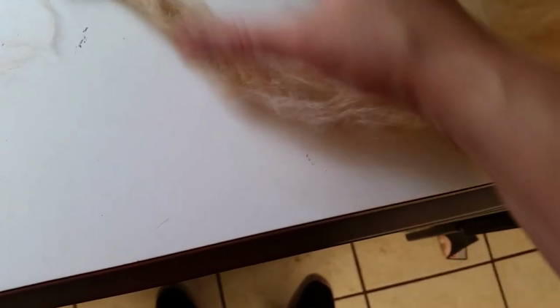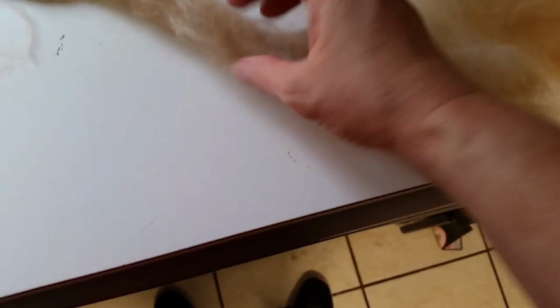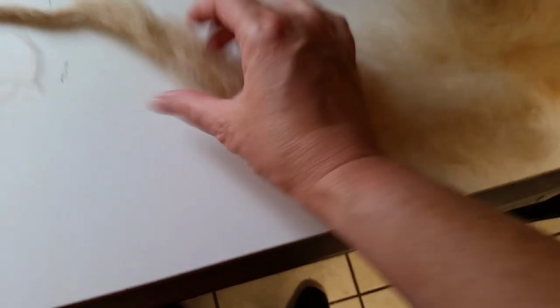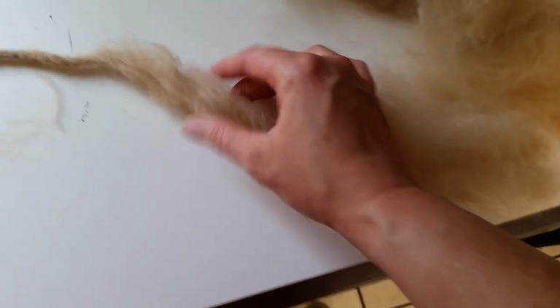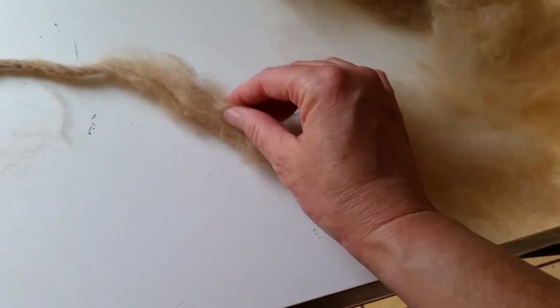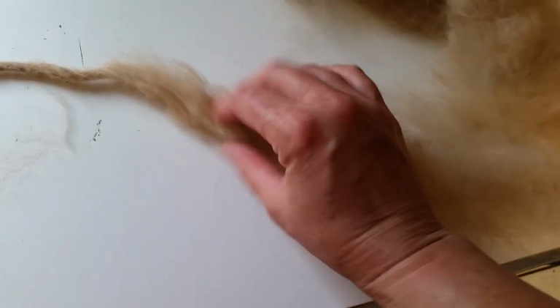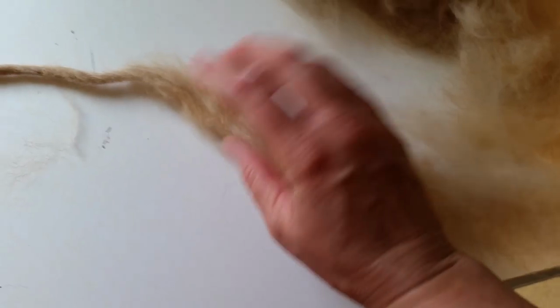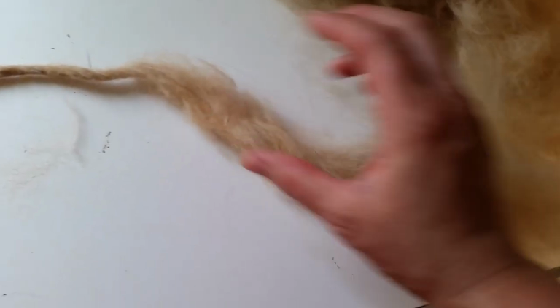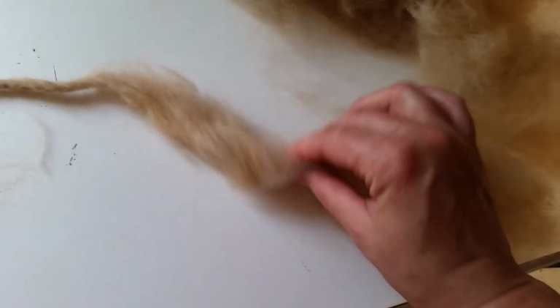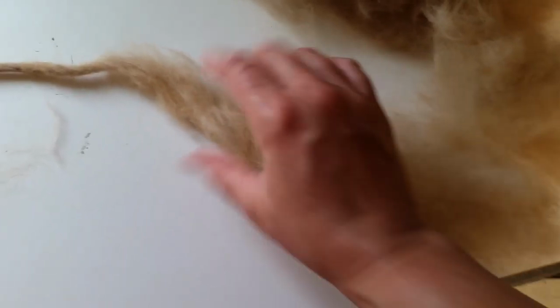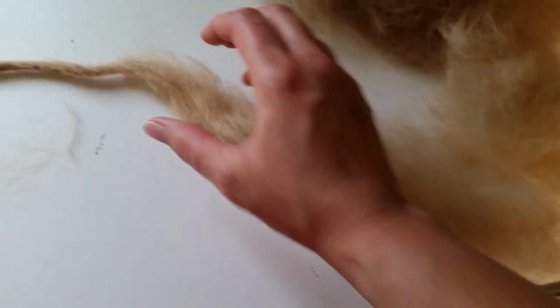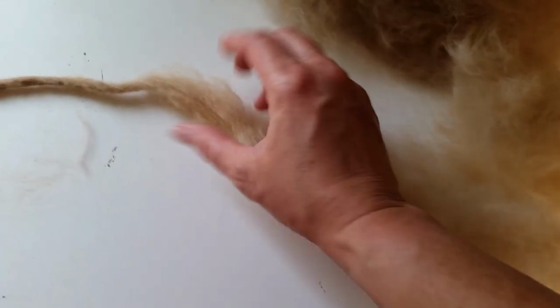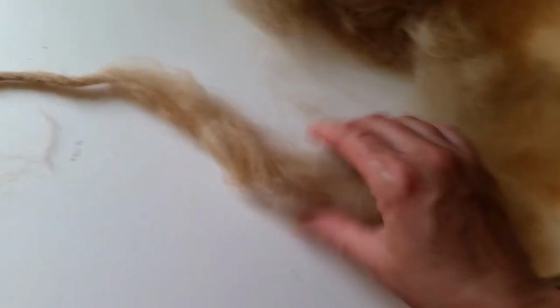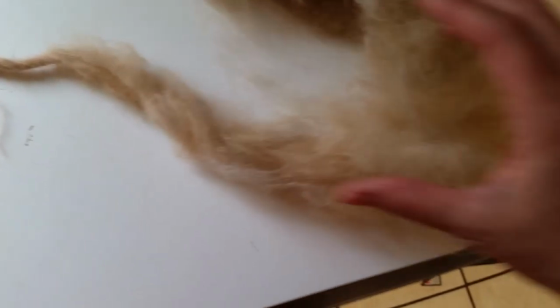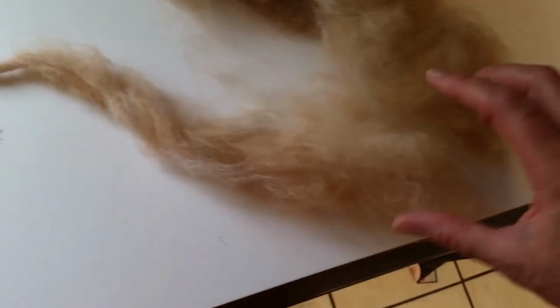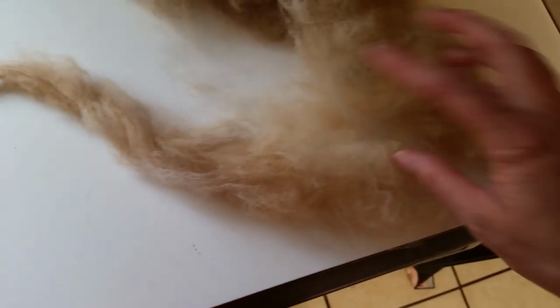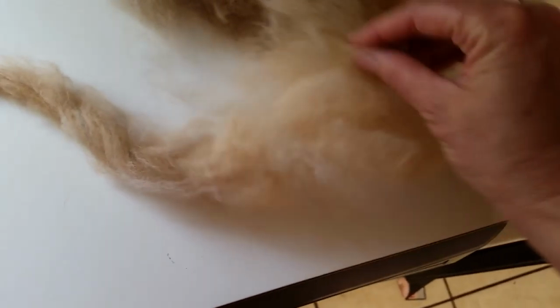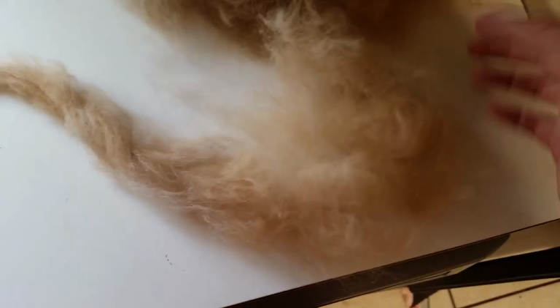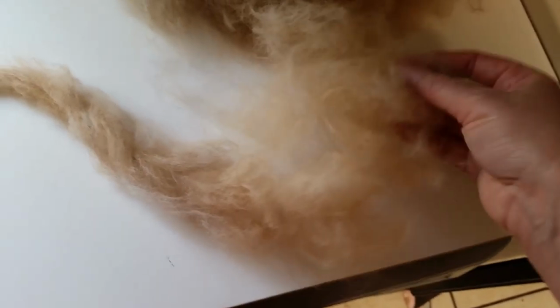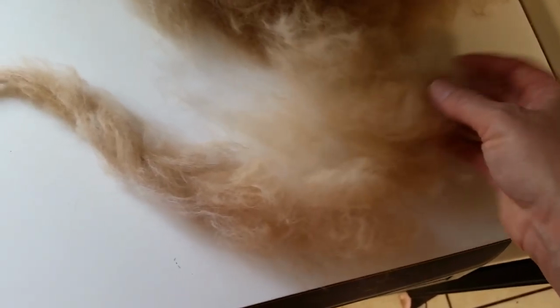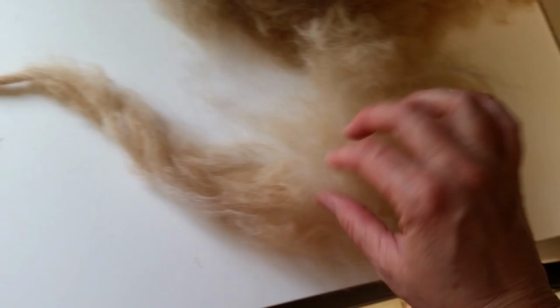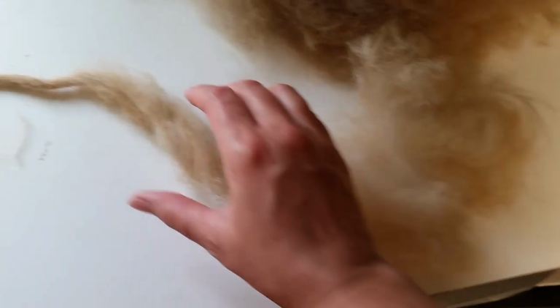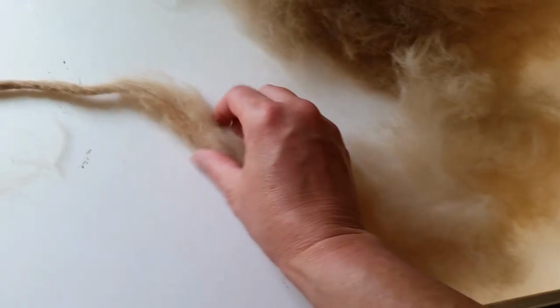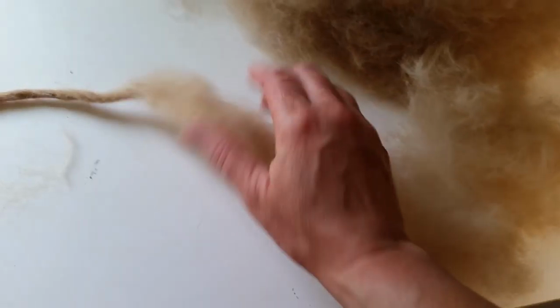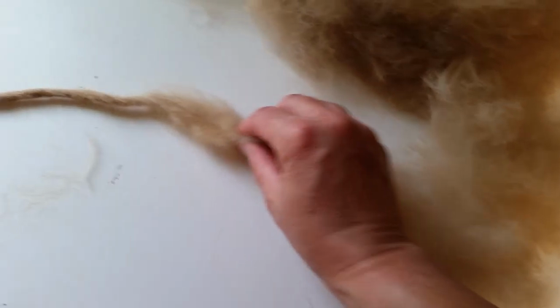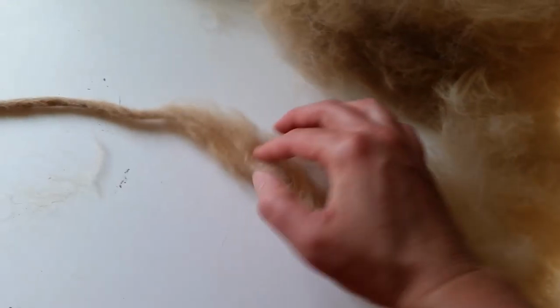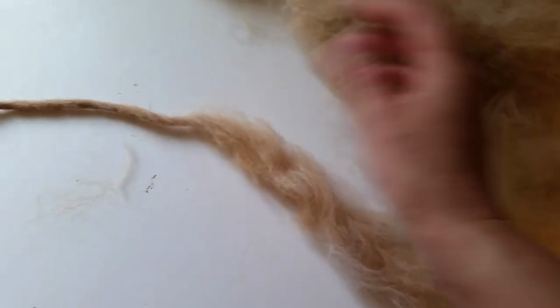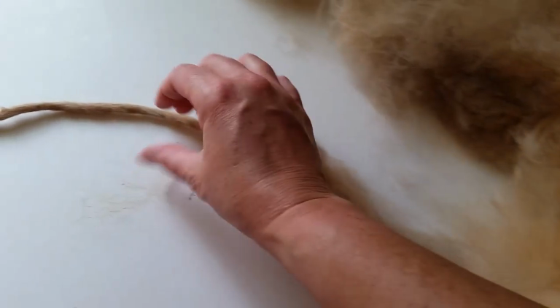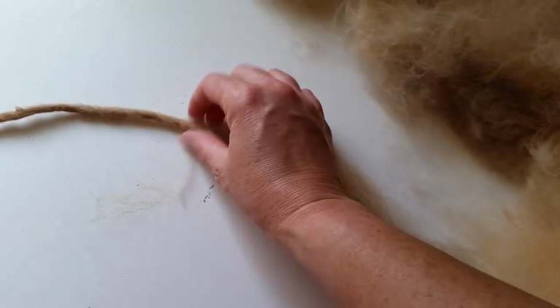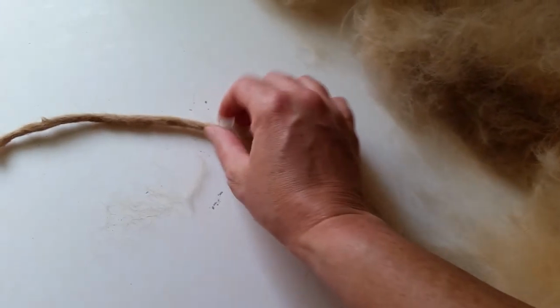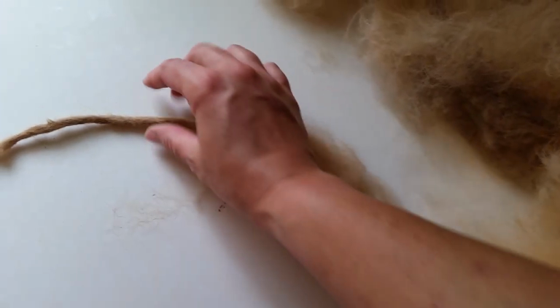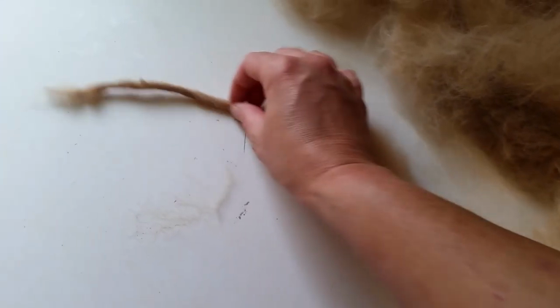First I rubbed it loosely to kind of hold it together. You can see this is just the fluff part that hasn't been rubbed together, this I've rubbed together a little bit, and this I've rubbed together more.